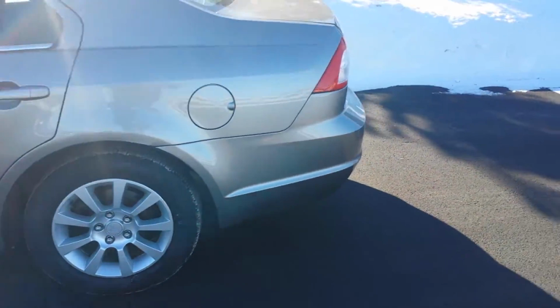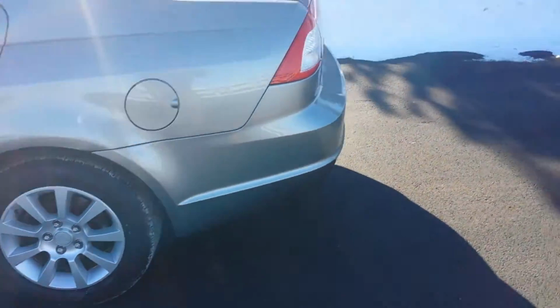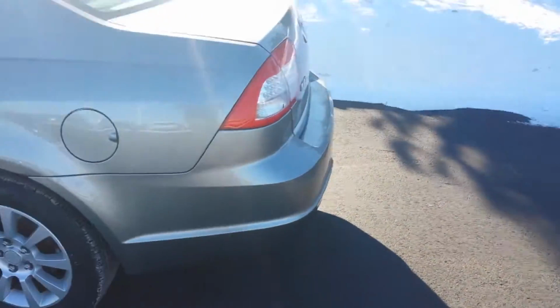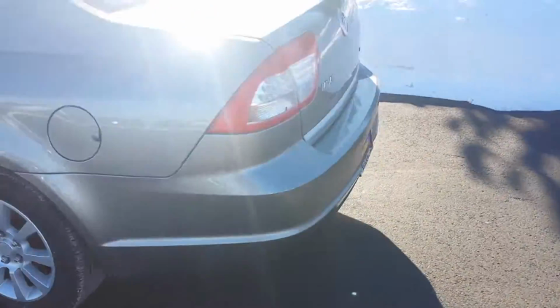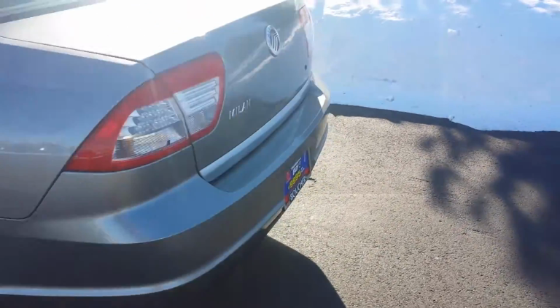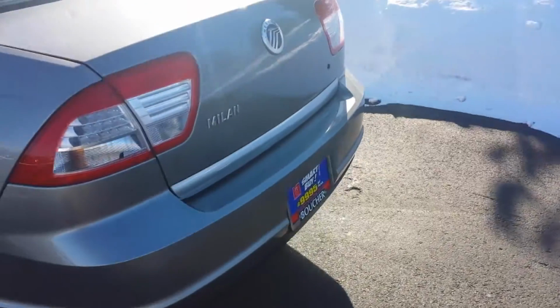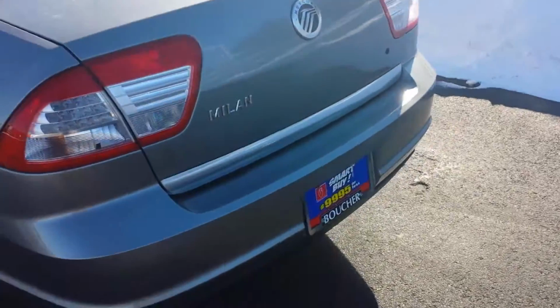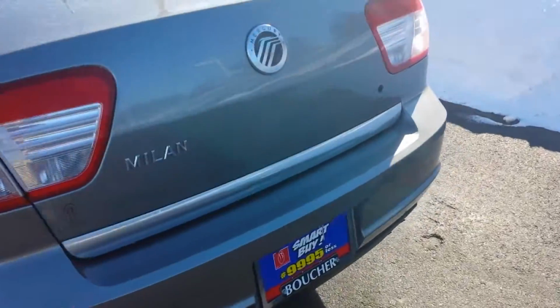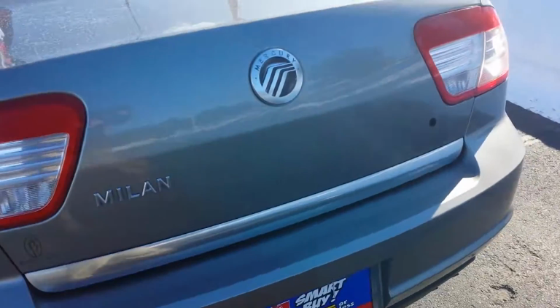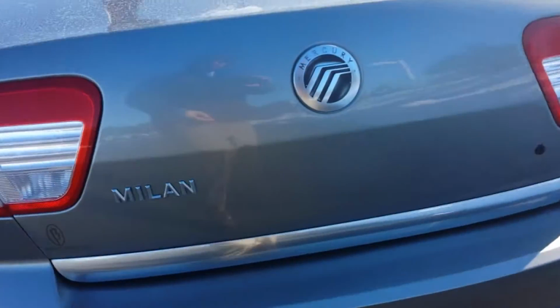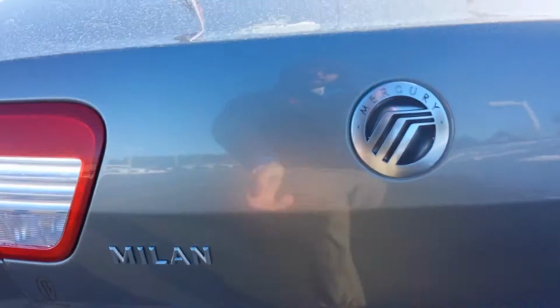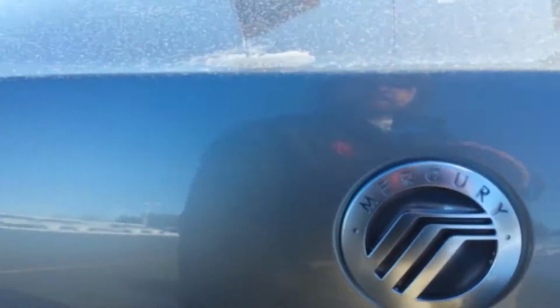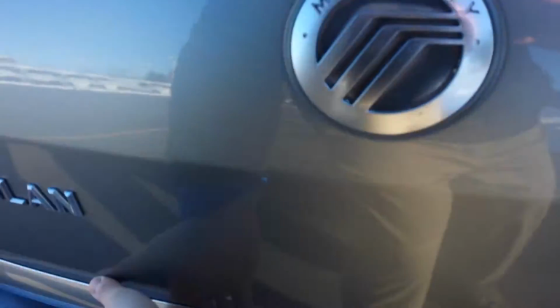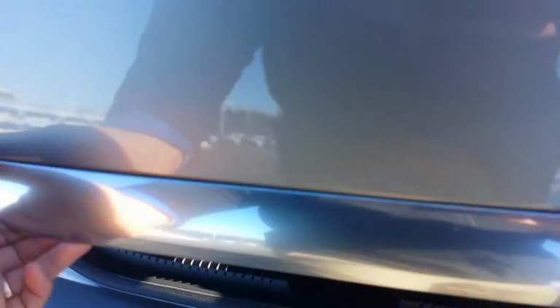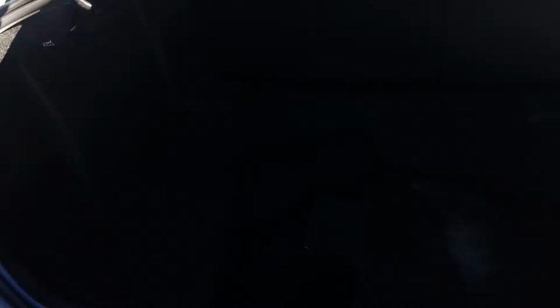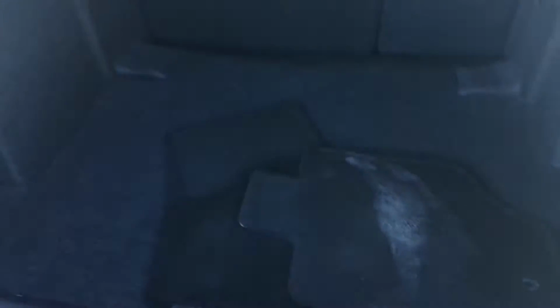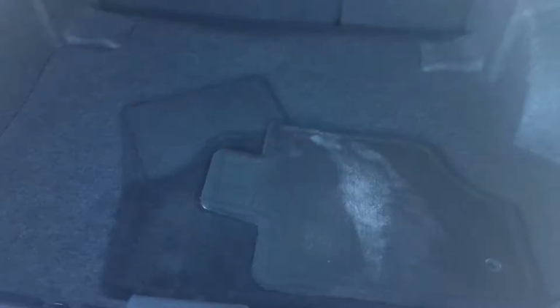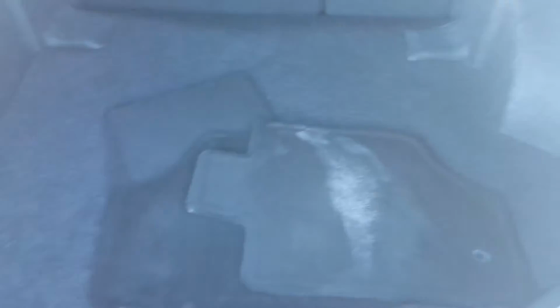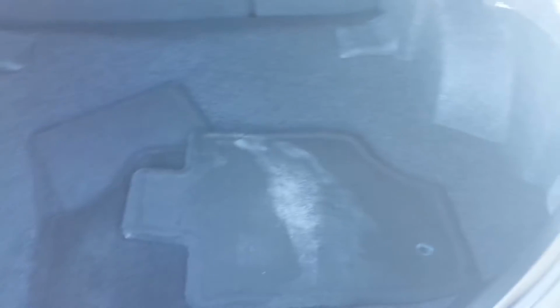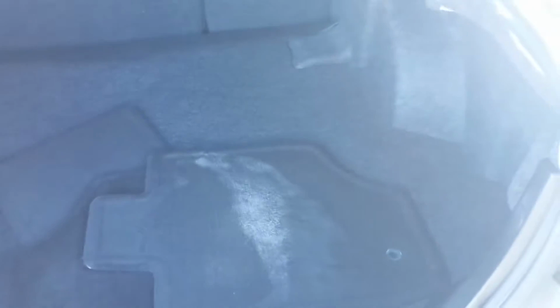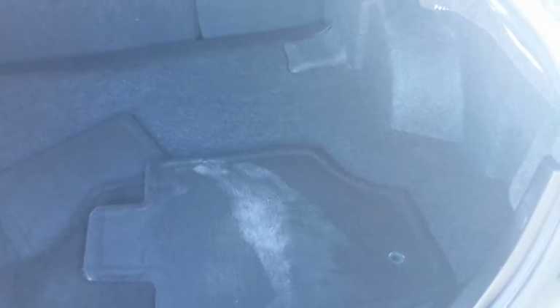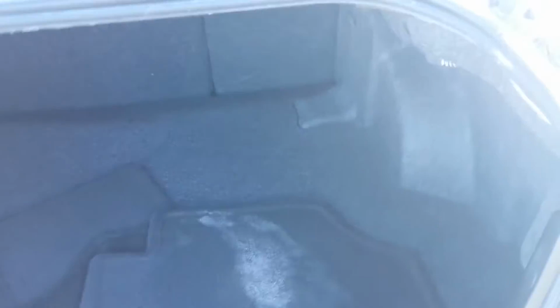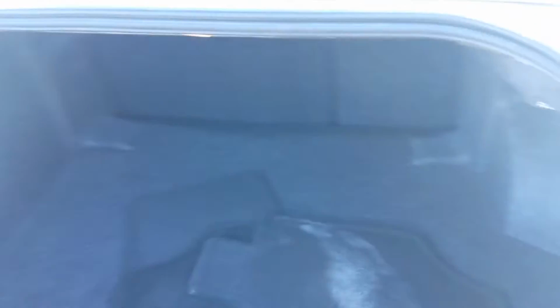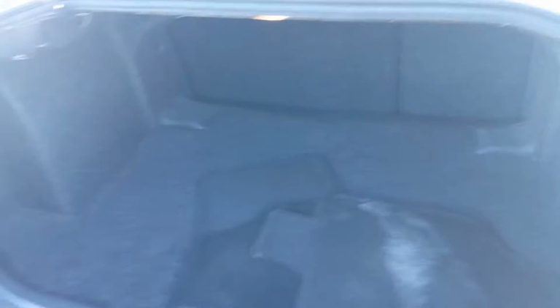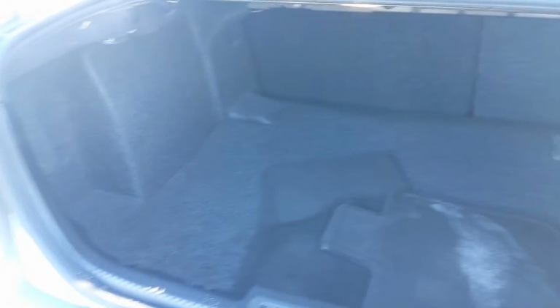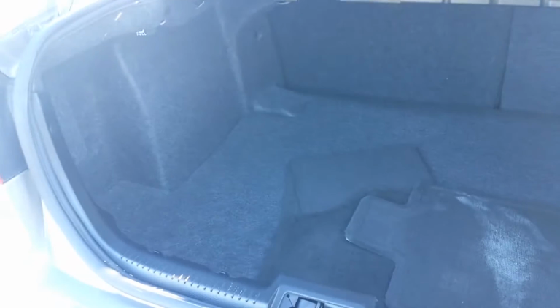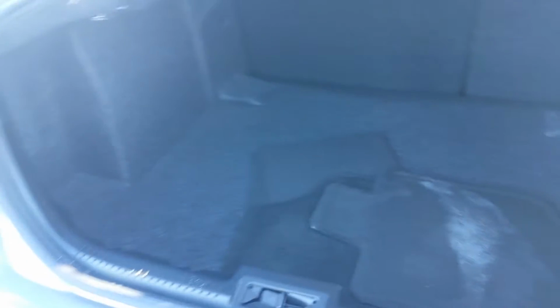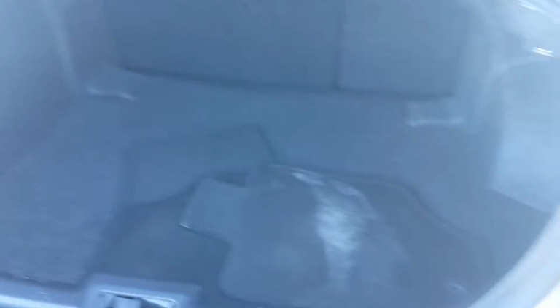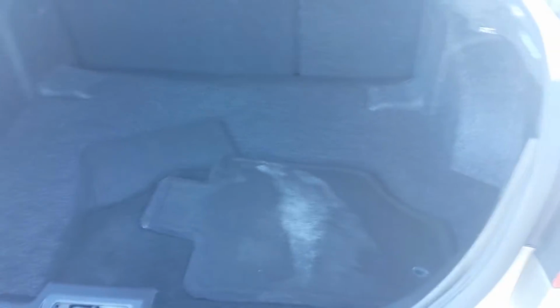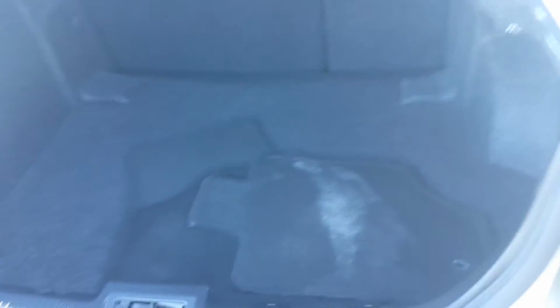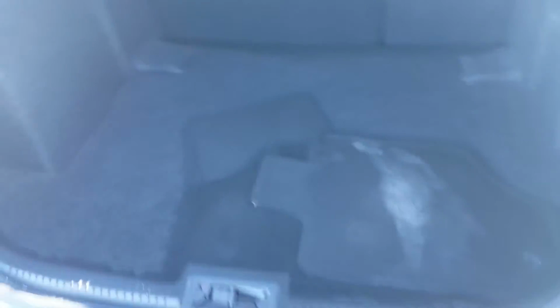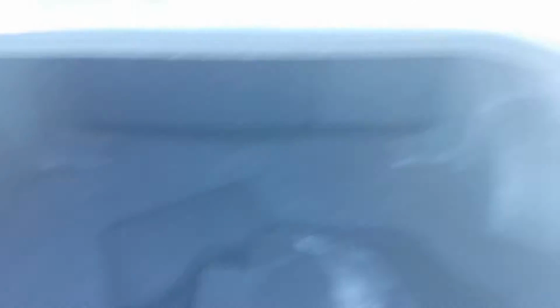Really nice shape. Got the trunk open here — you can see all the space on the inside. There's your floor mats. Lots of space in these midsize sedans.